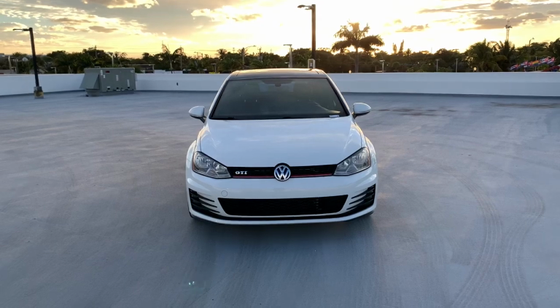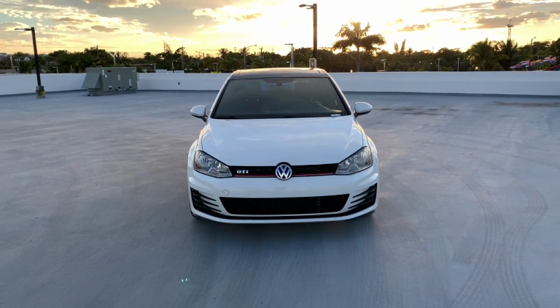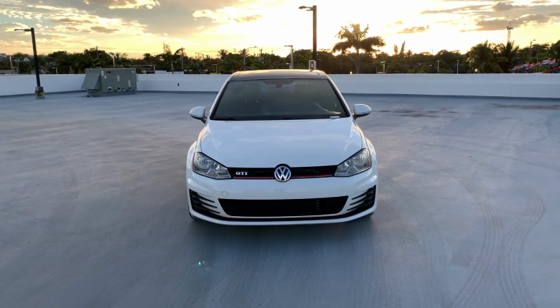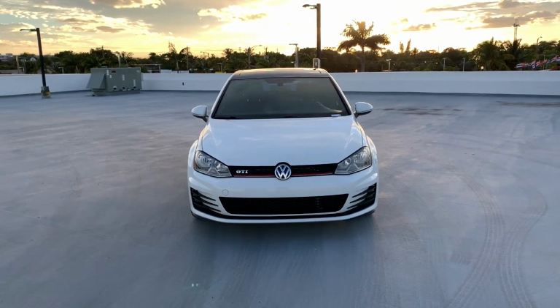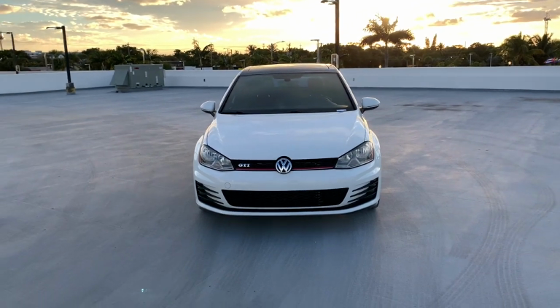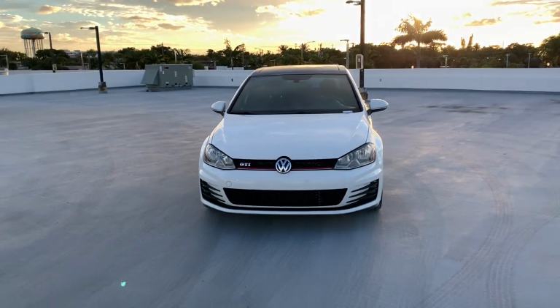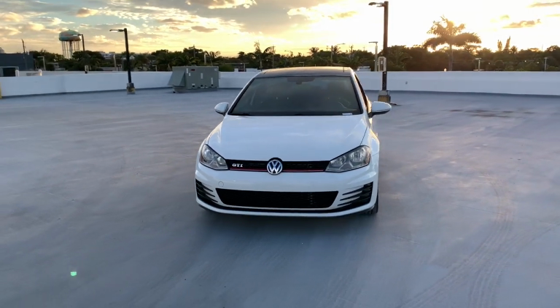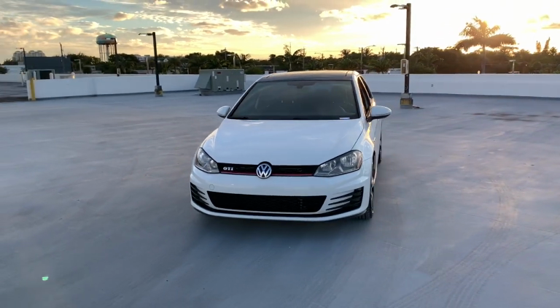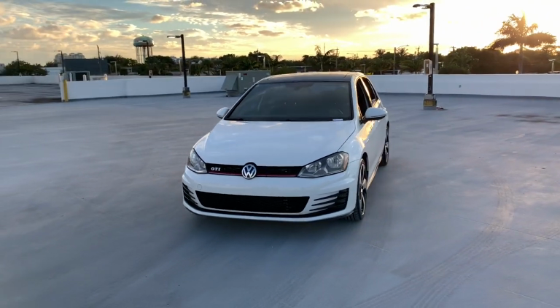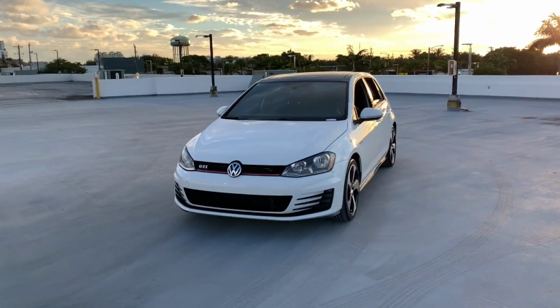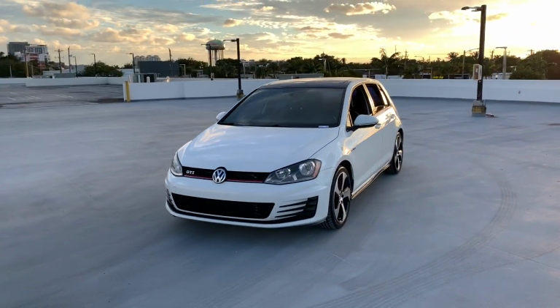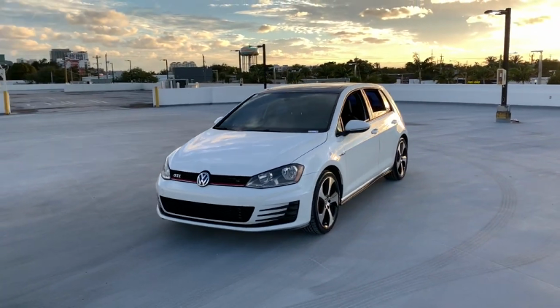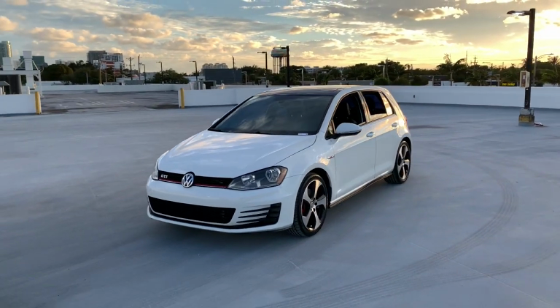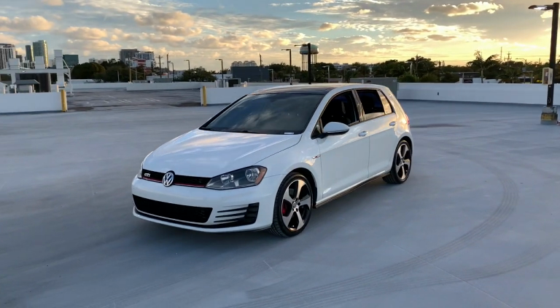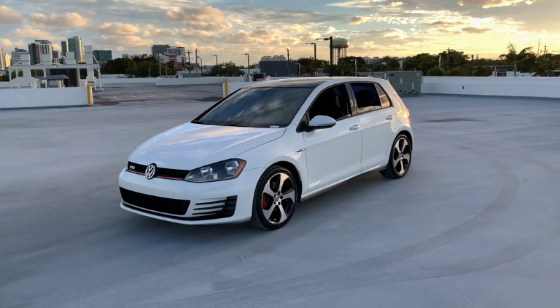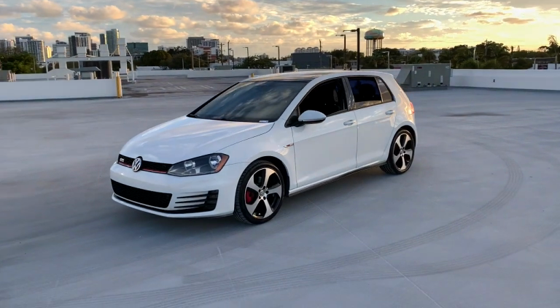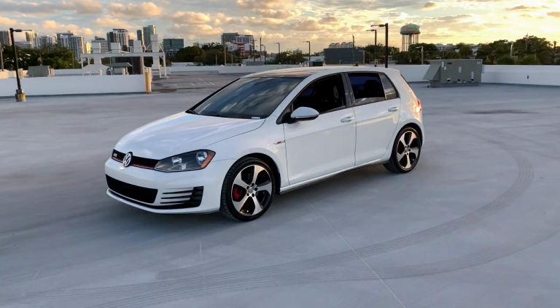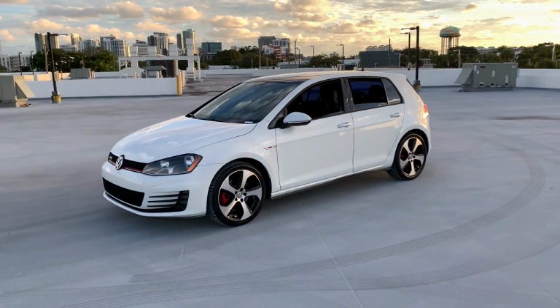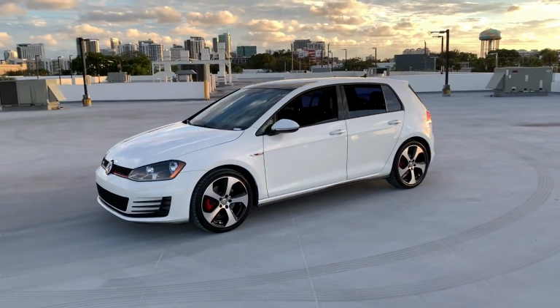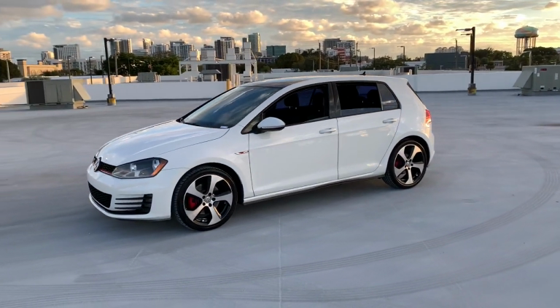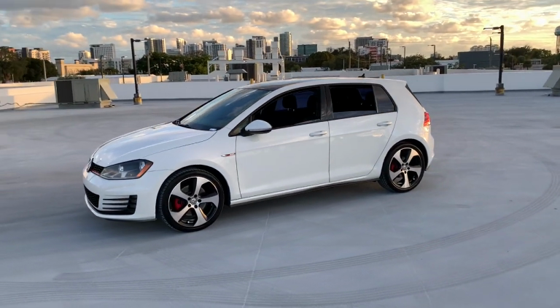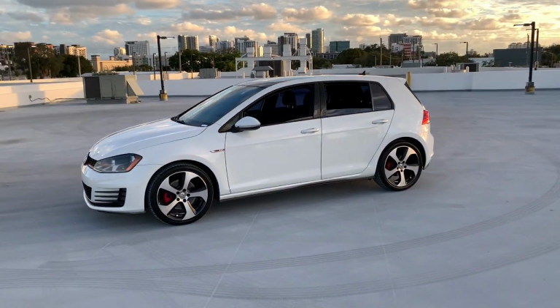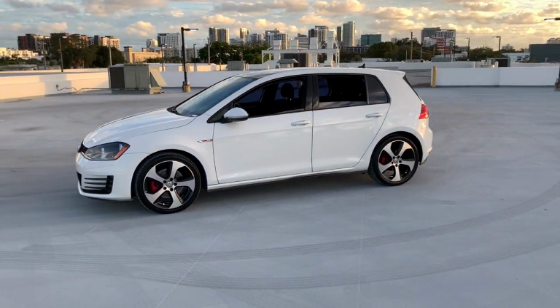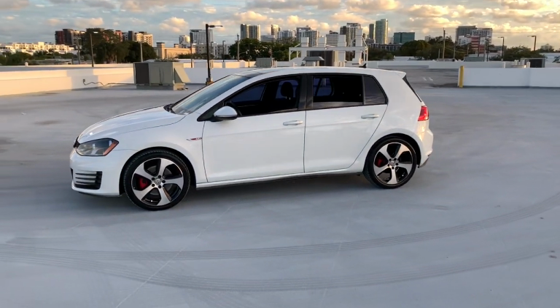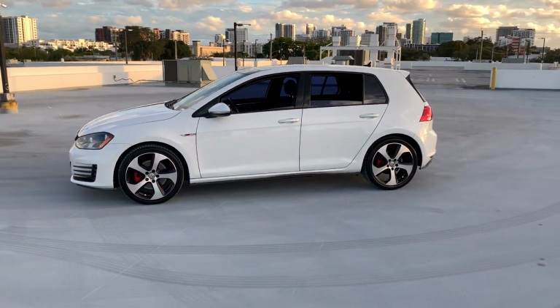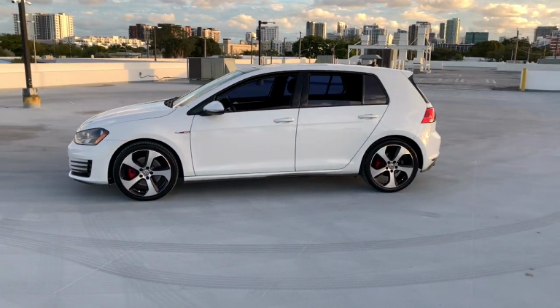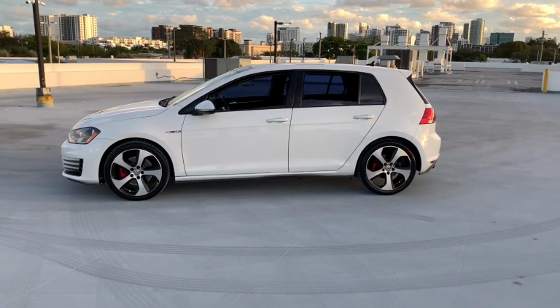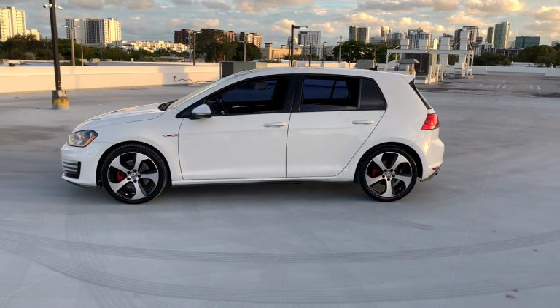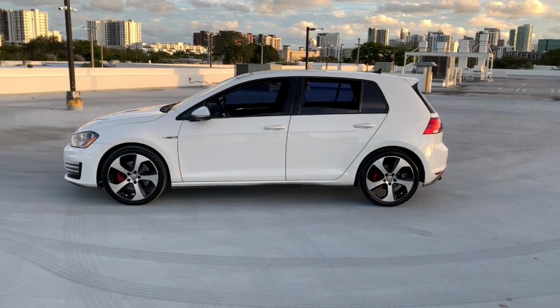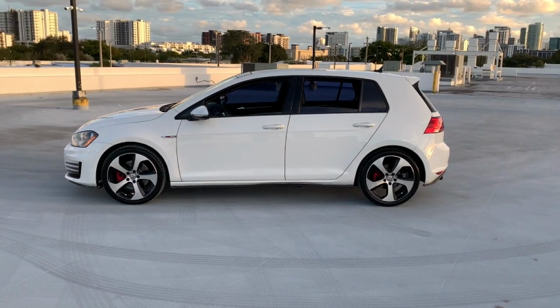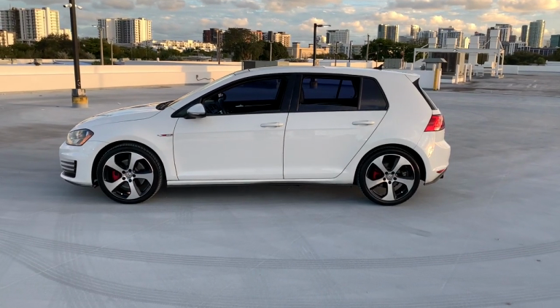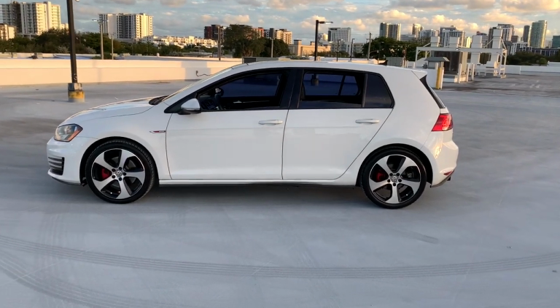Looking for your dream car? It could be the 2015 Volkswagen Golf GTI. With less than 100,000 miles on the odometer, this vehicle provides excellent value.